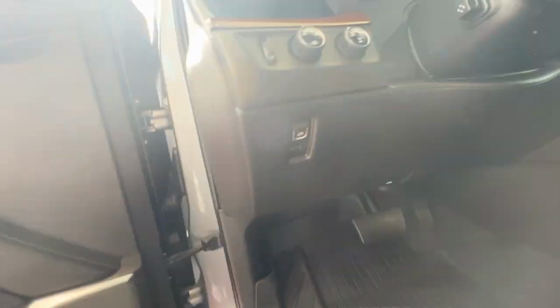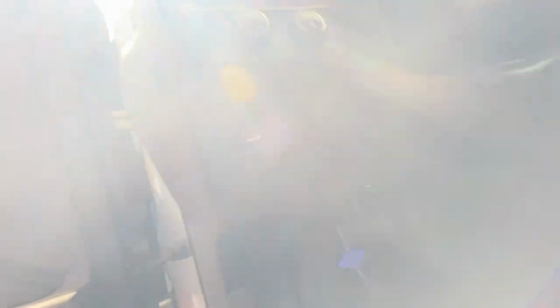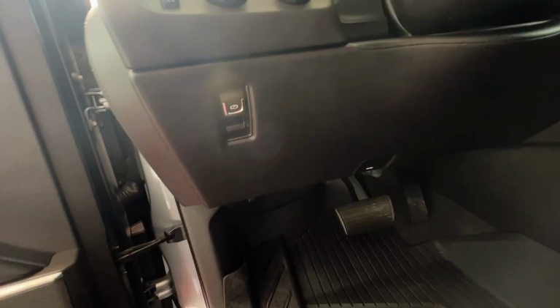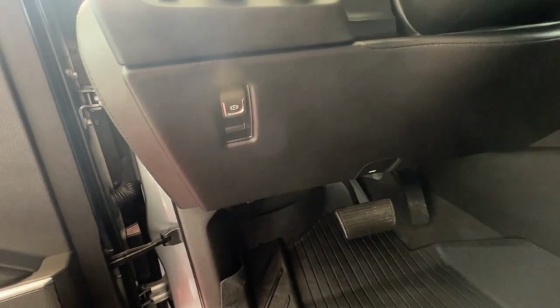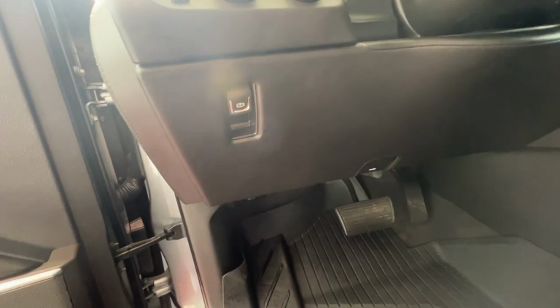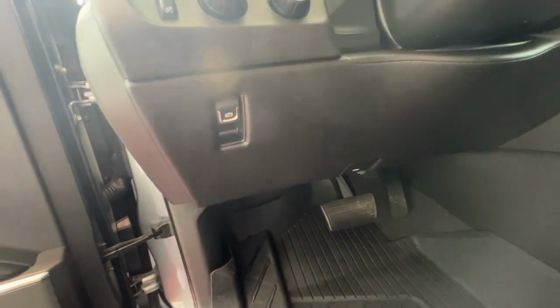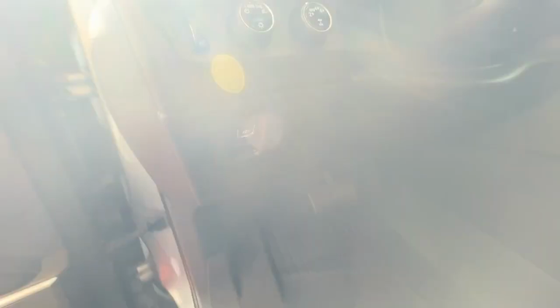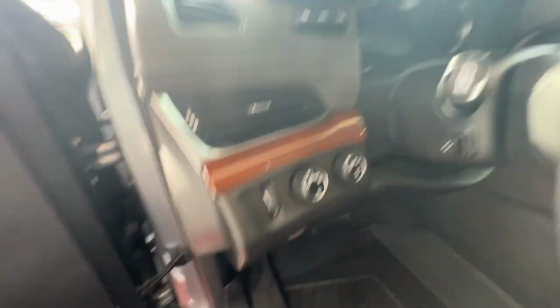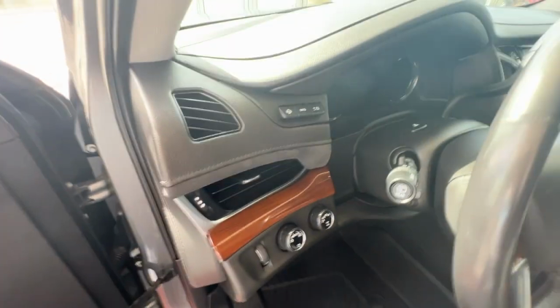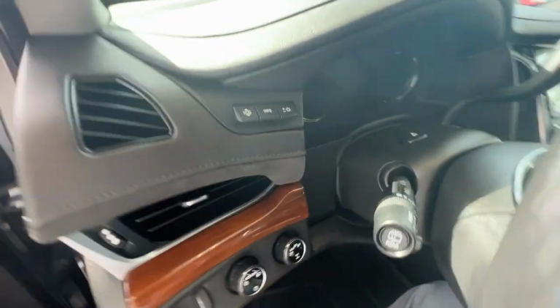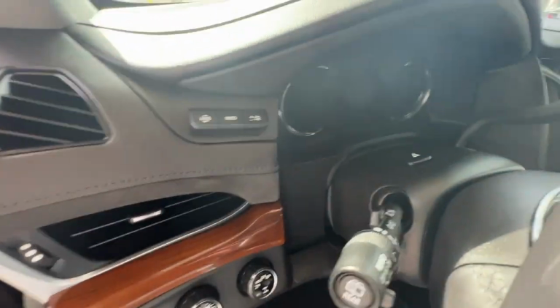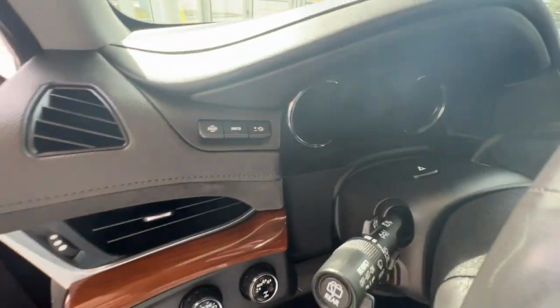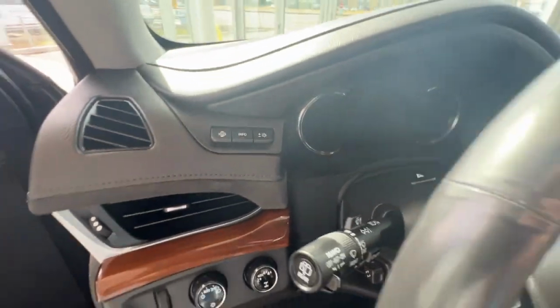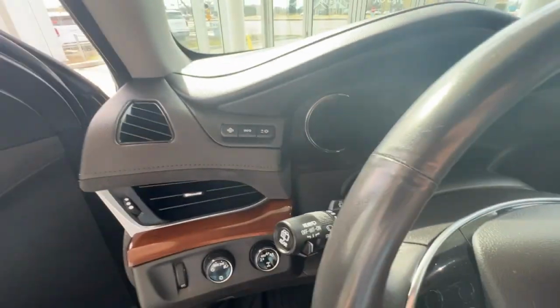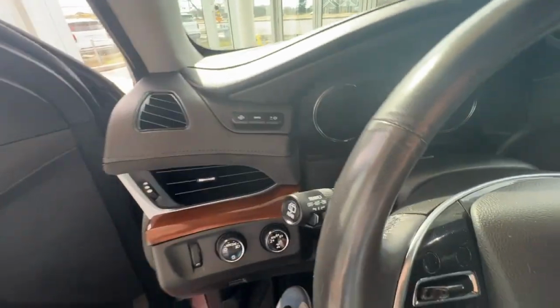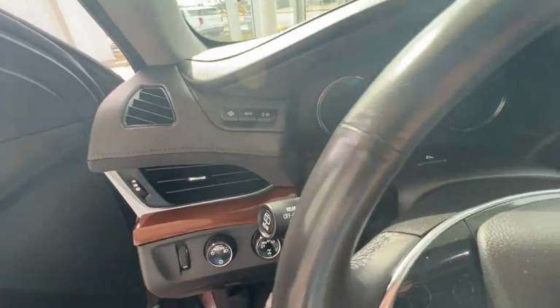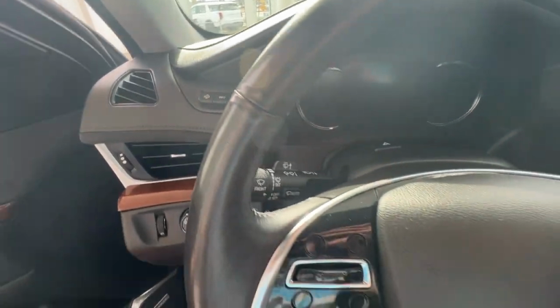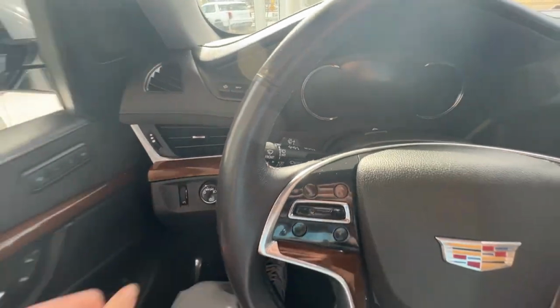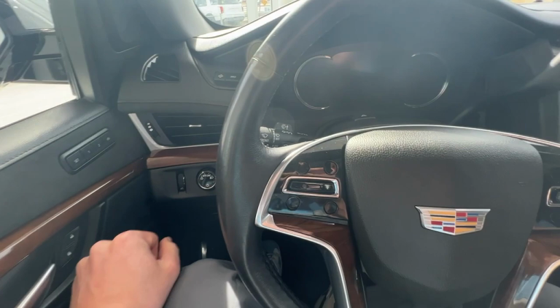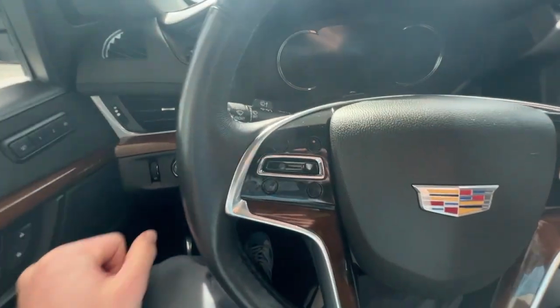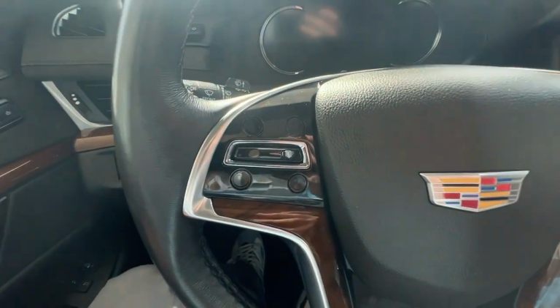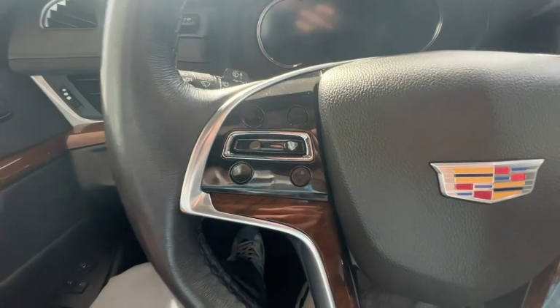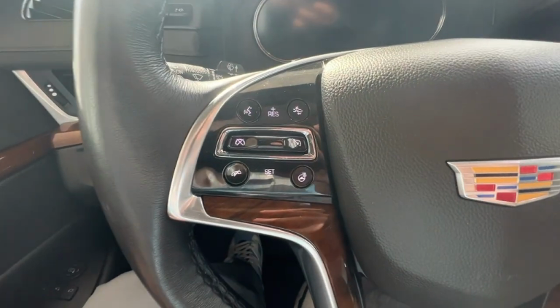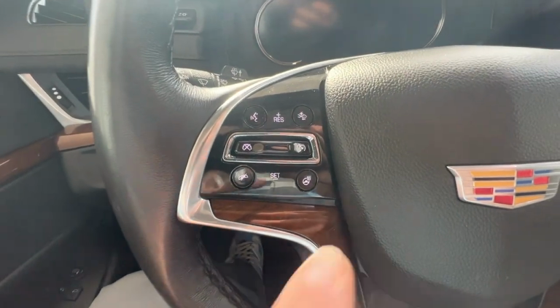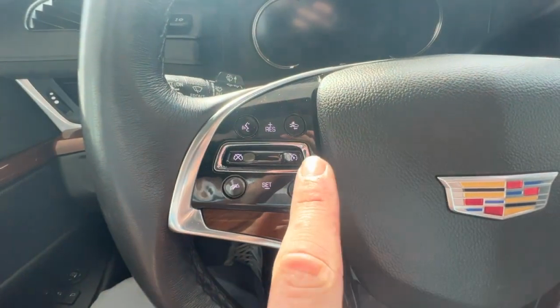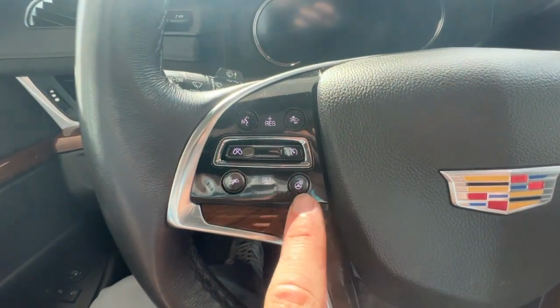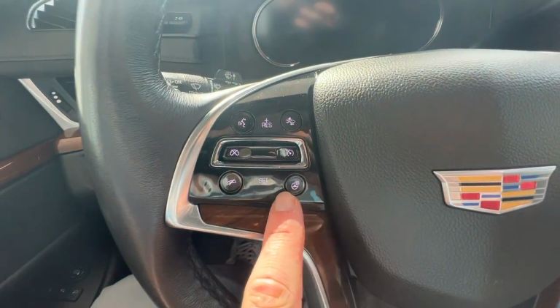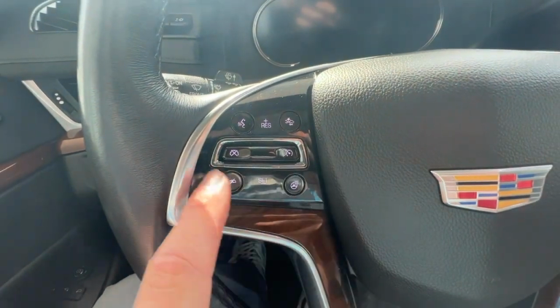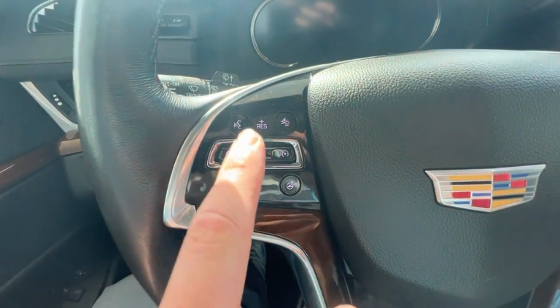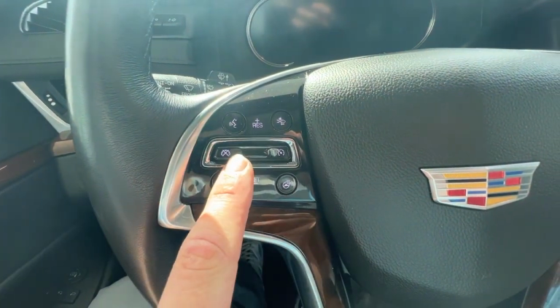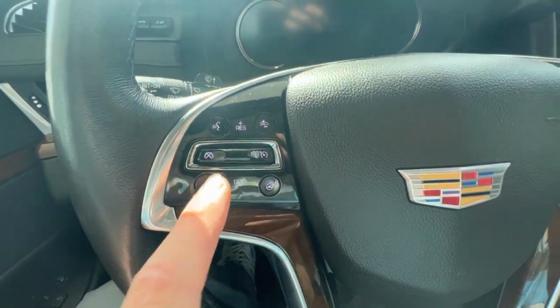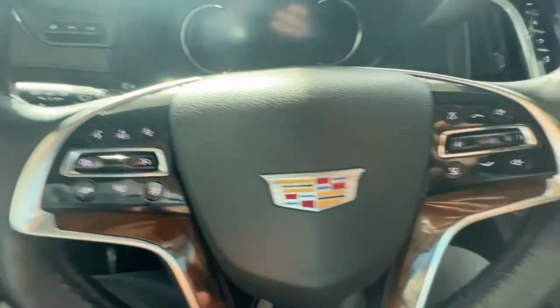When you hop in the vehicle, just to the left and down below is your parking brake, and just above there will be your heads-up display controls. On the left side of the wheel will be your forward collision, heated wheel, and hands-free options, as well as cruise control.